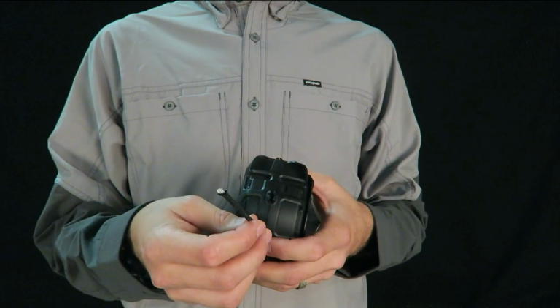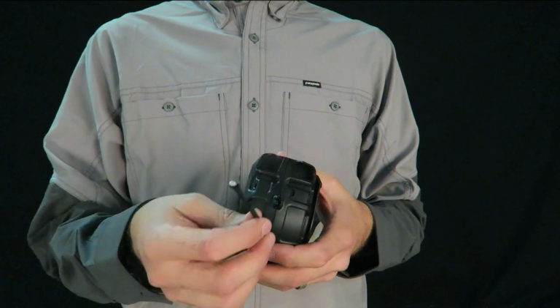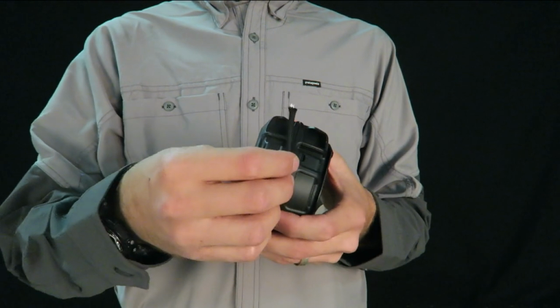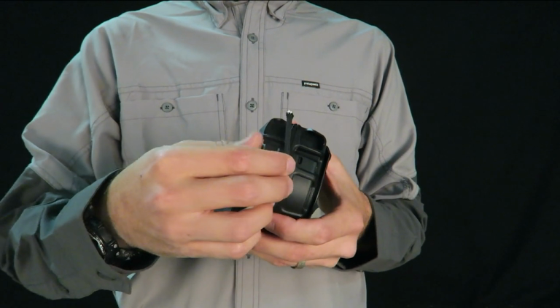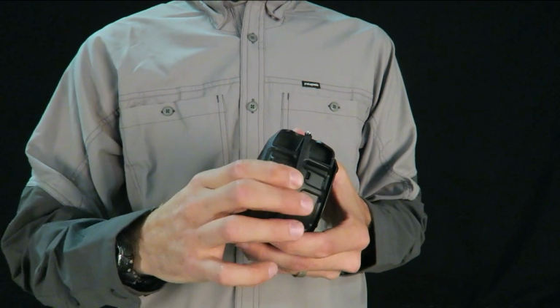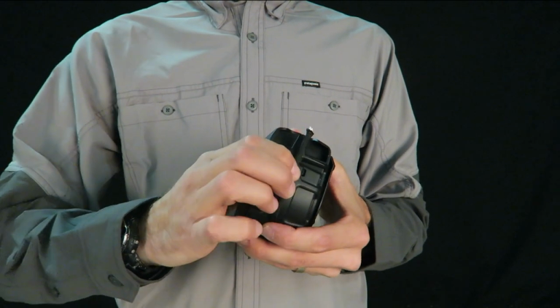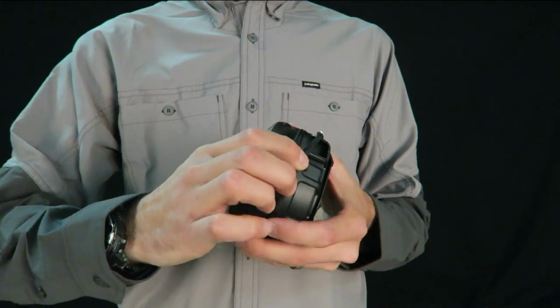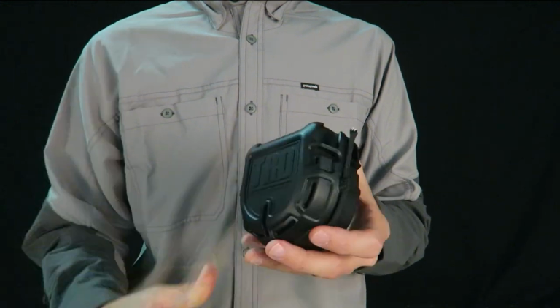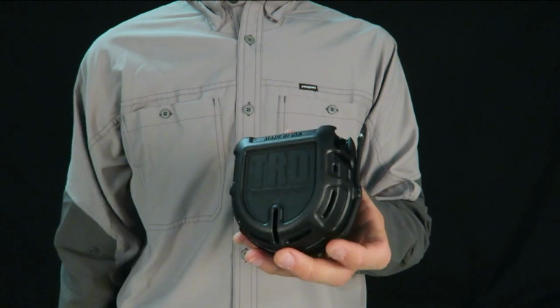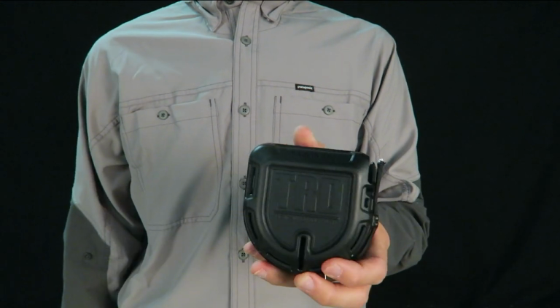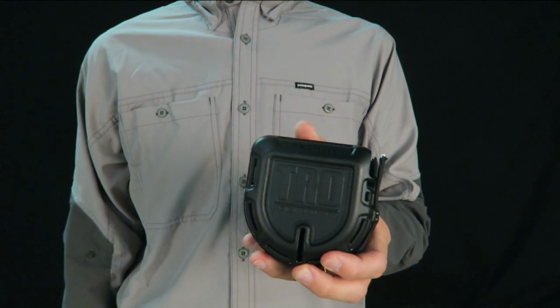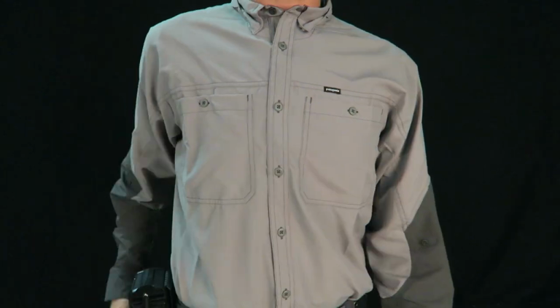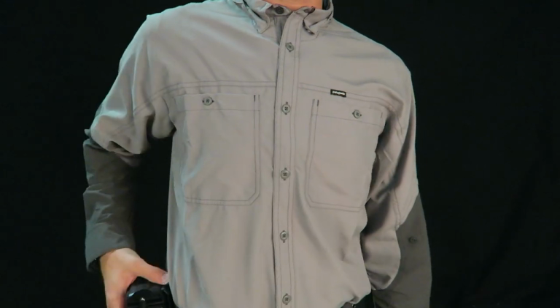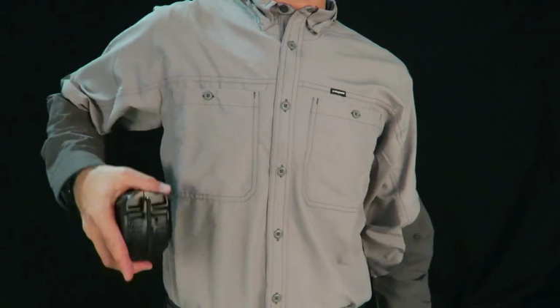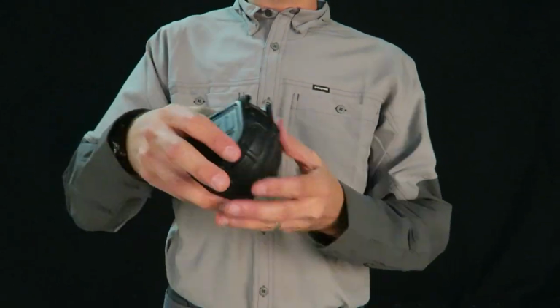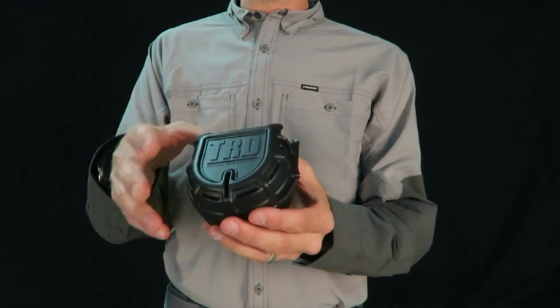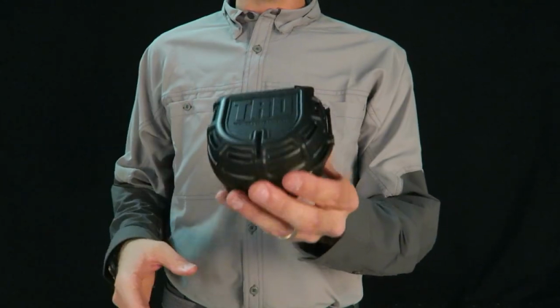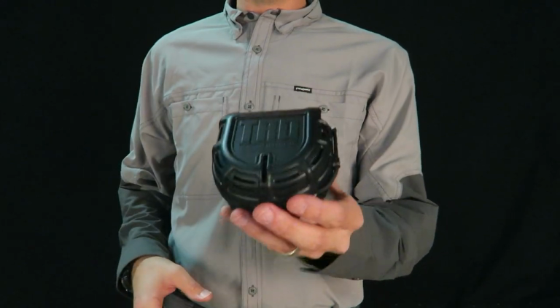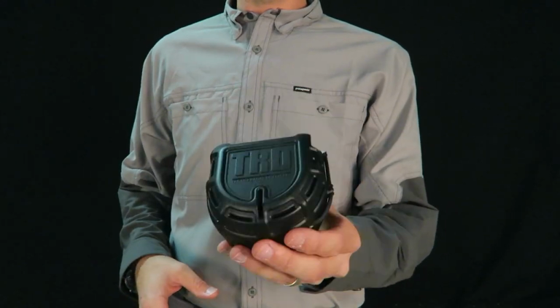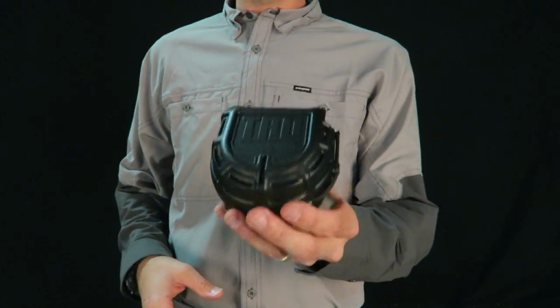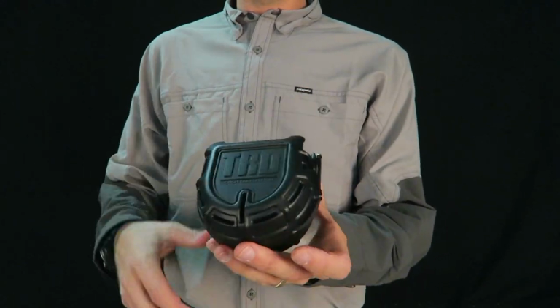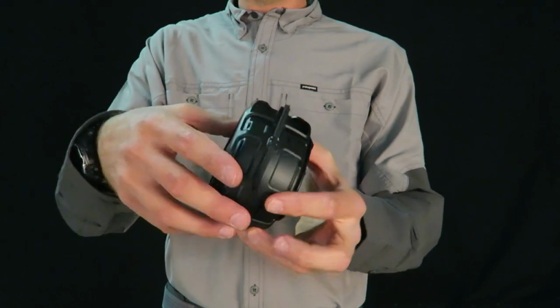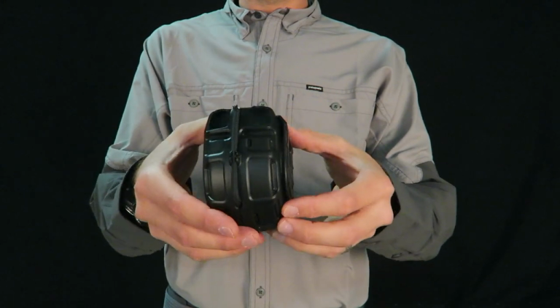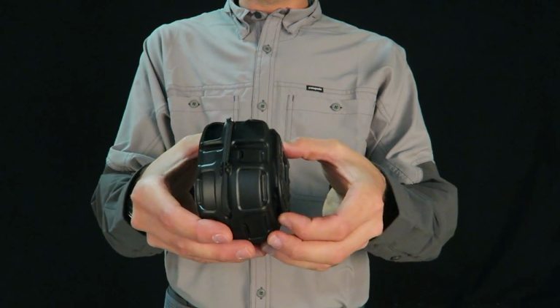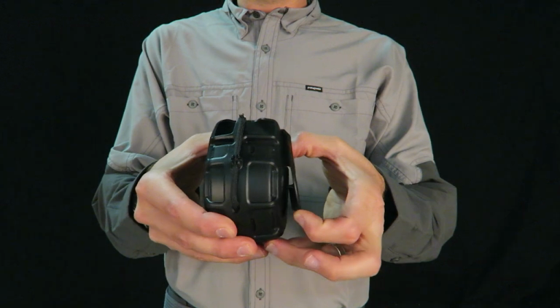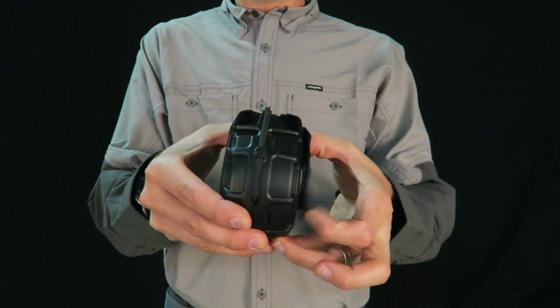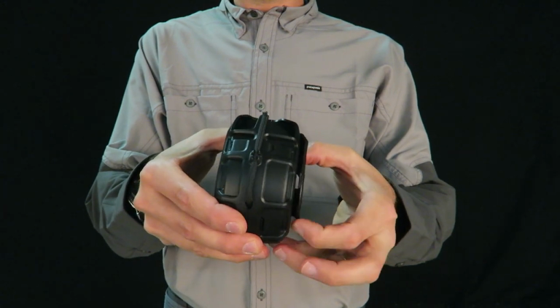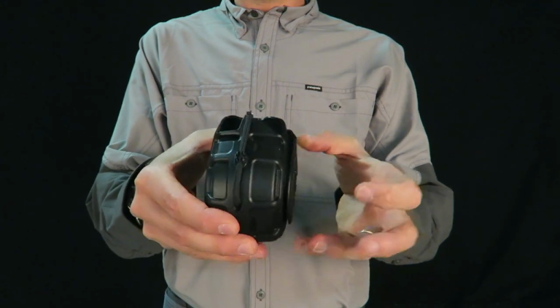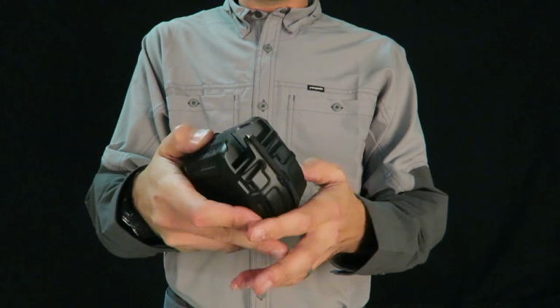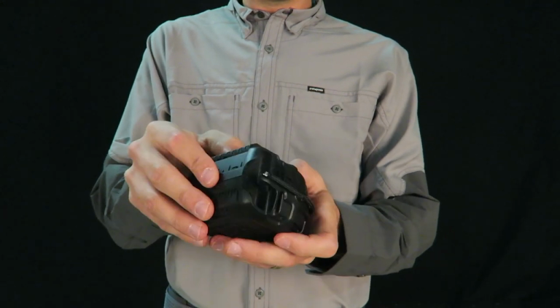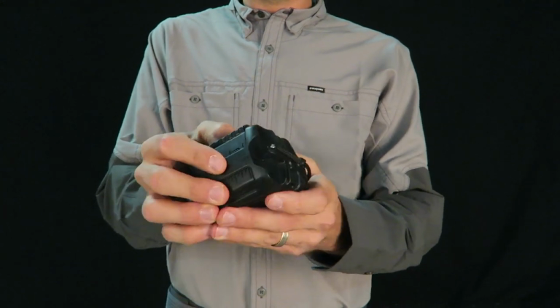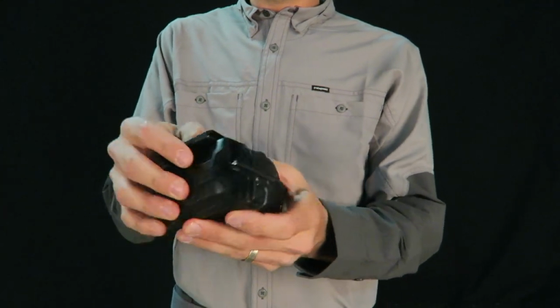Use the cord grip to secure the tail to the unit when finished. Its lightweight and compact design makes it extremely versatile, allowing you to carry it on your hip, backpack,